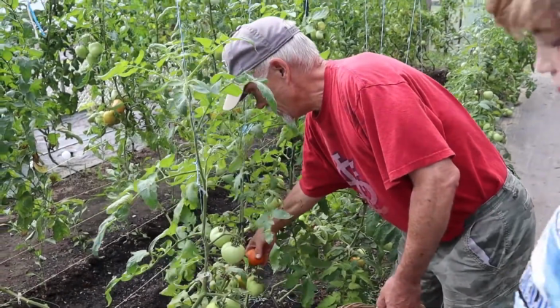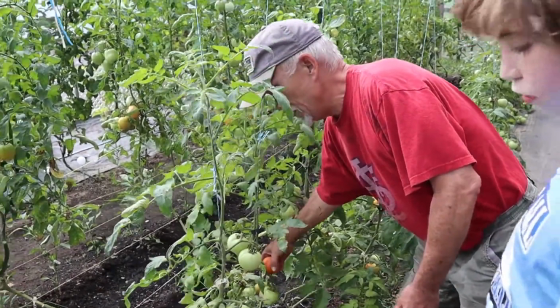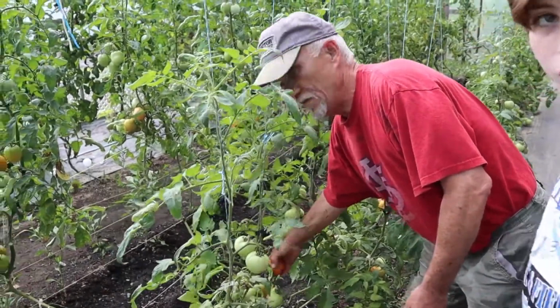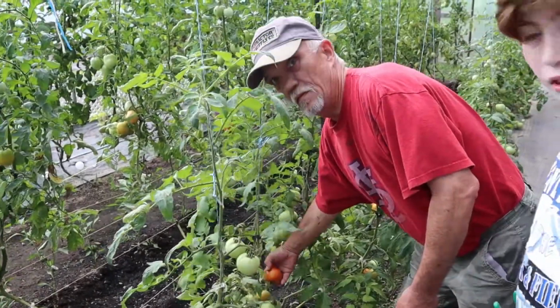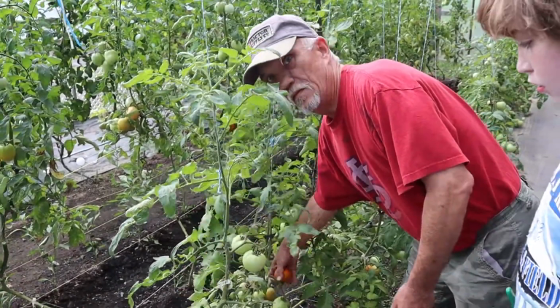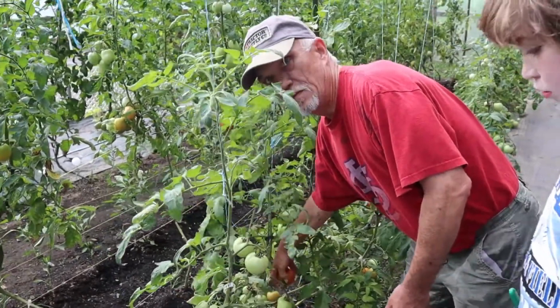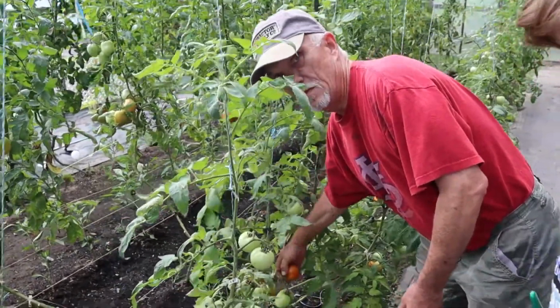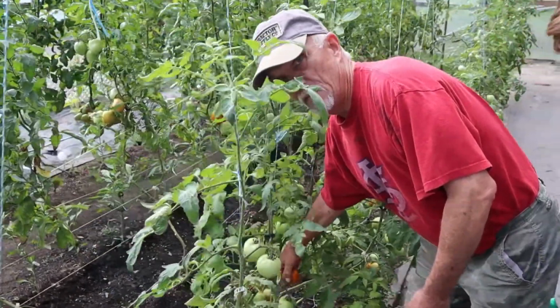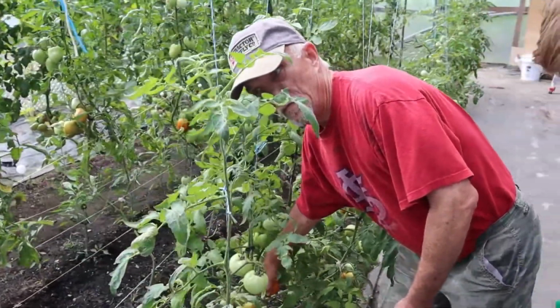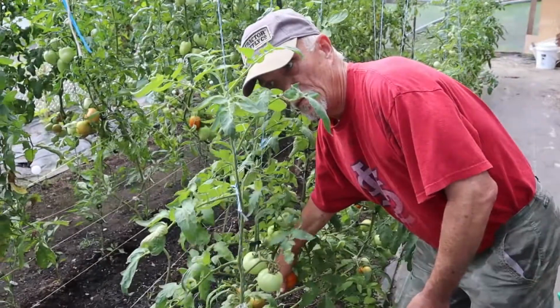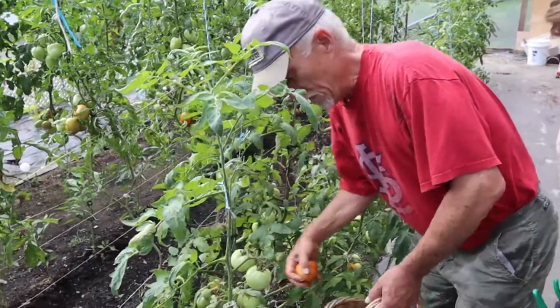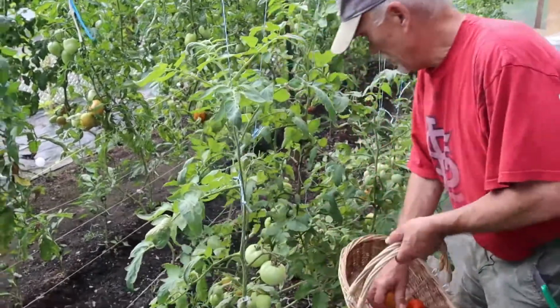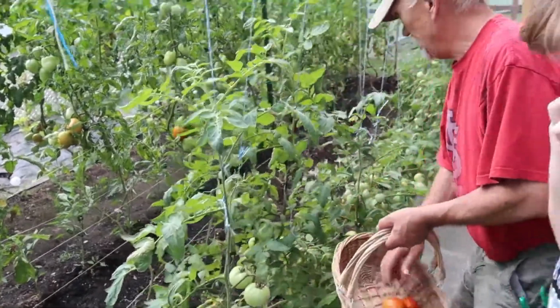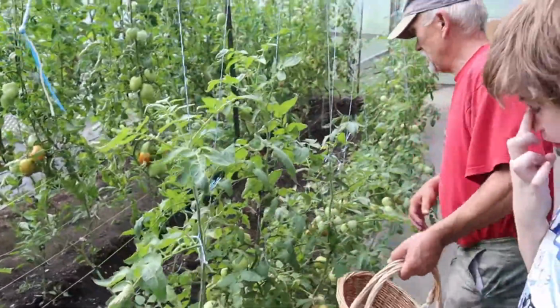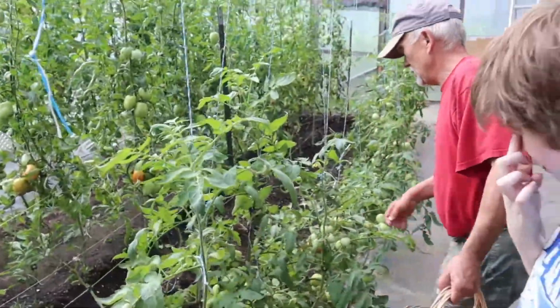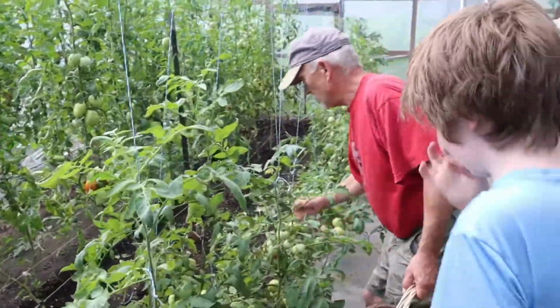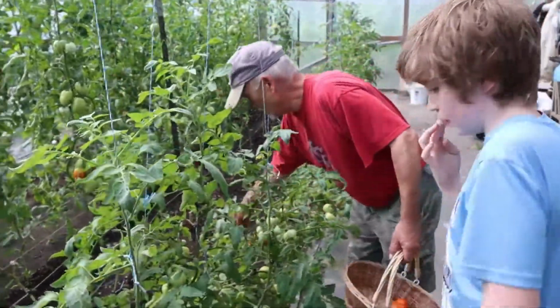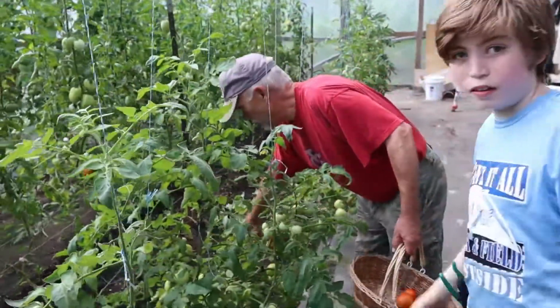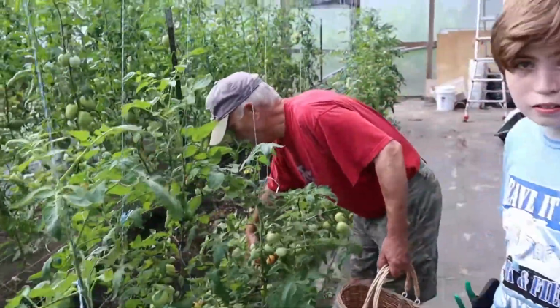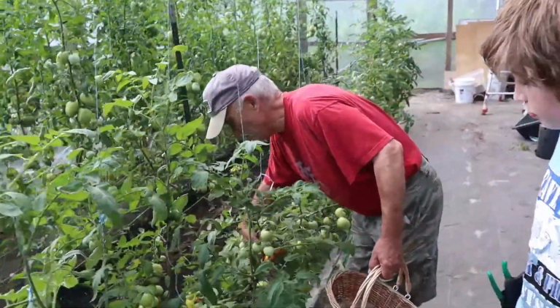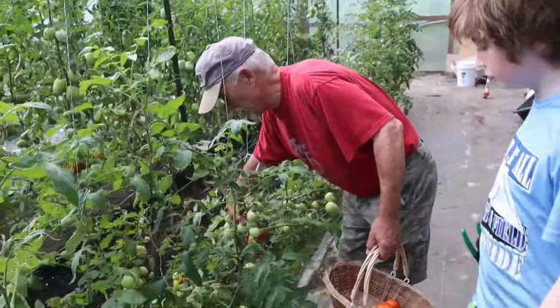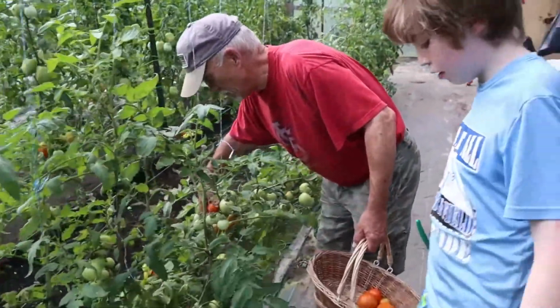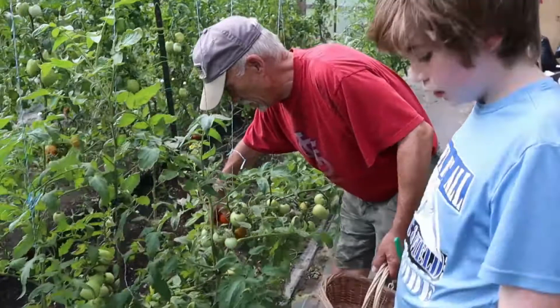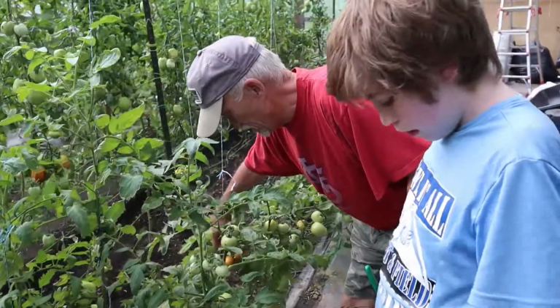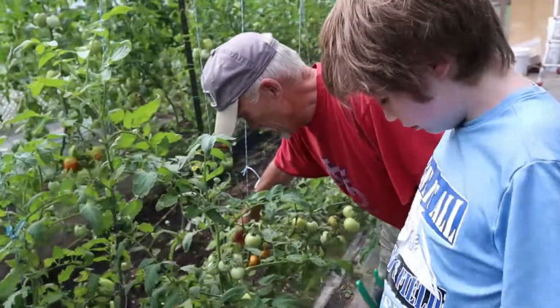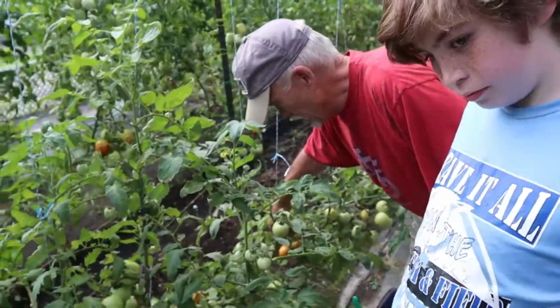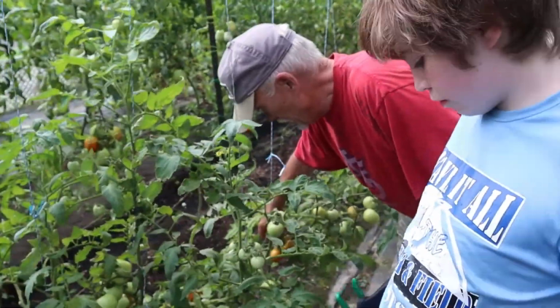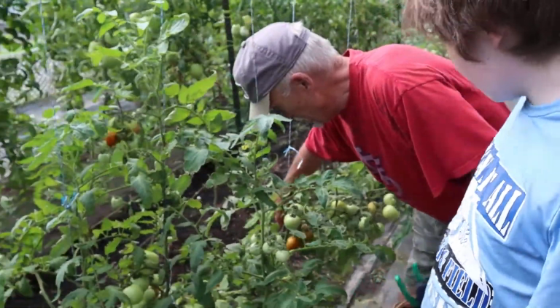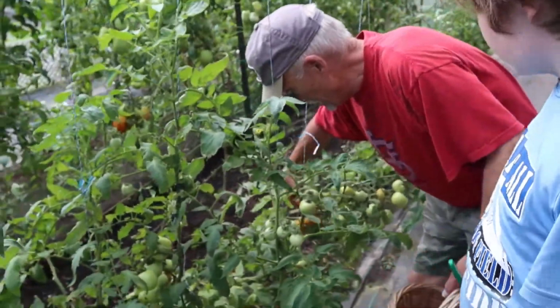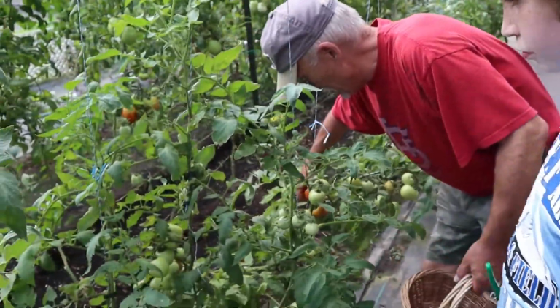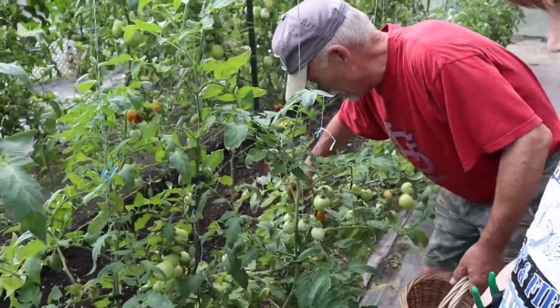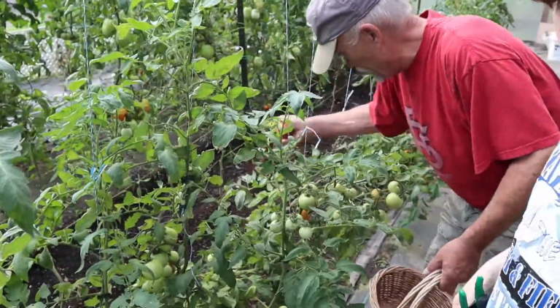It's June 16th and we've got all these tomatoes. One batch of salsa done, another sitting on a table to do salsa, plus what we picked here this afternoon. We may end up making two batches of salsa tonight, but we had to weigh them up and see.